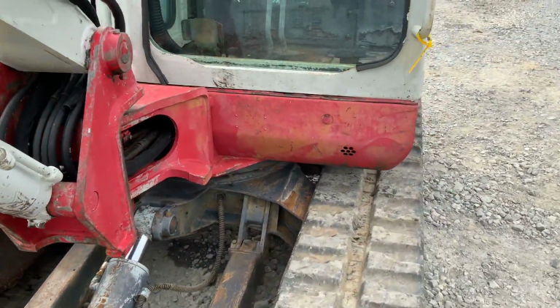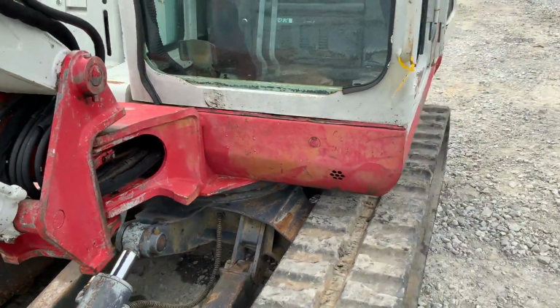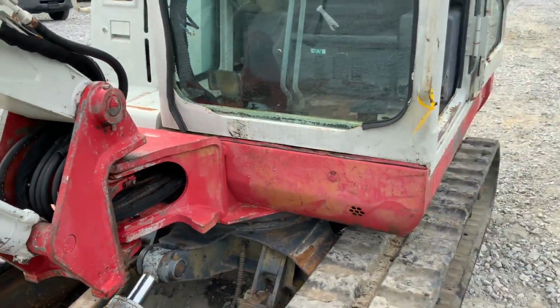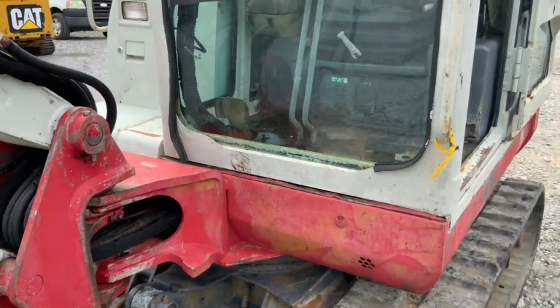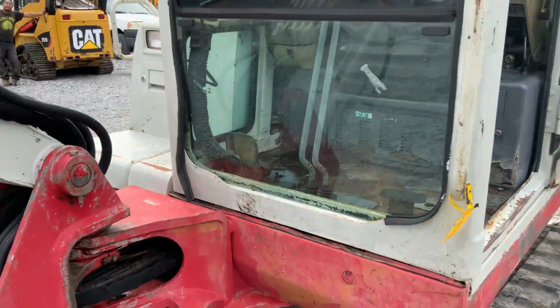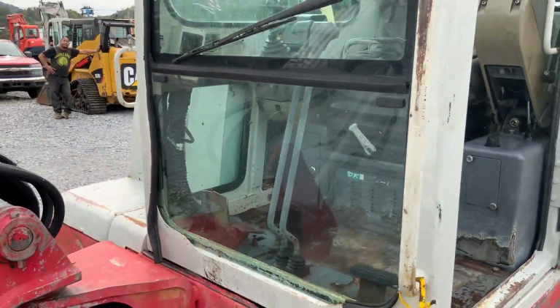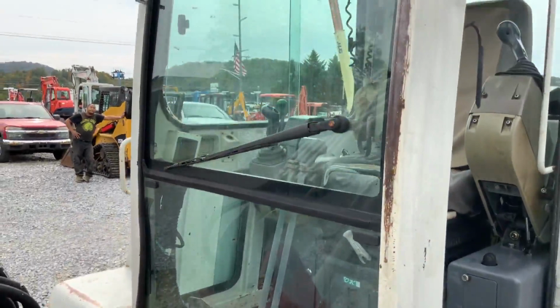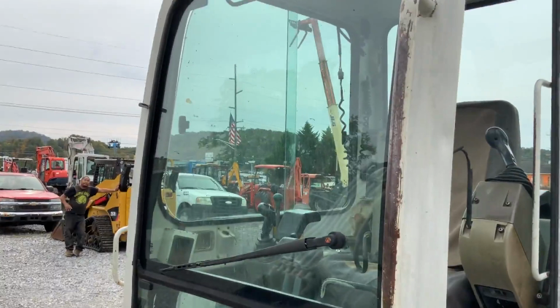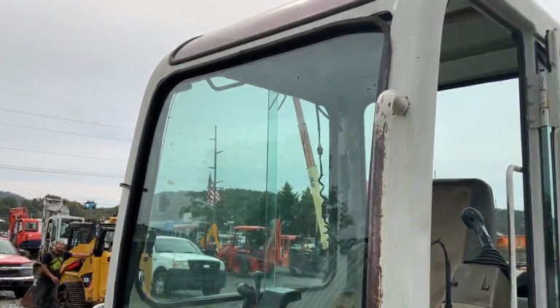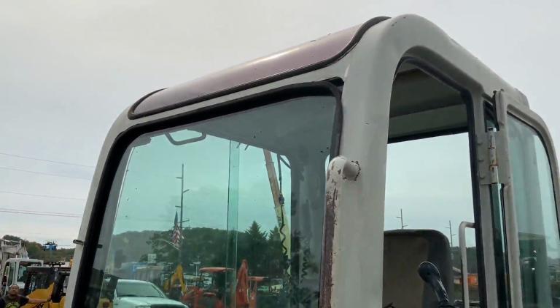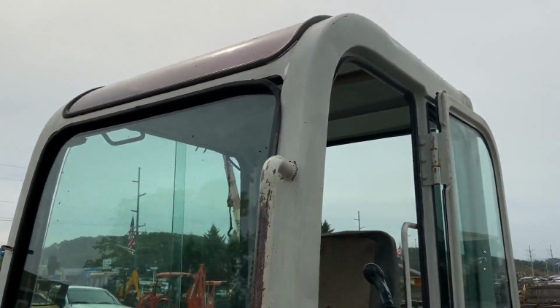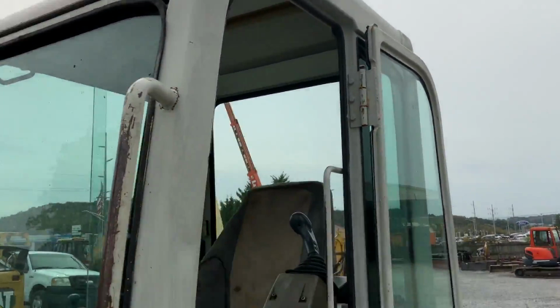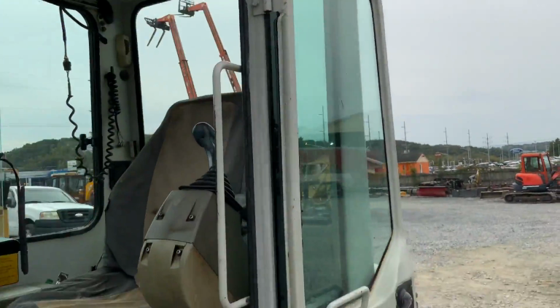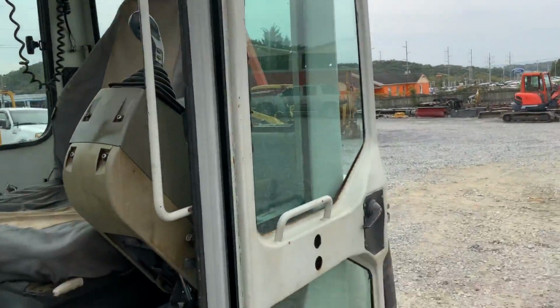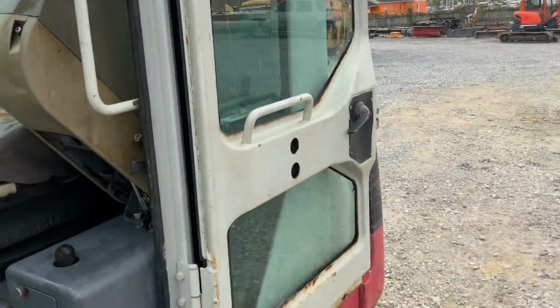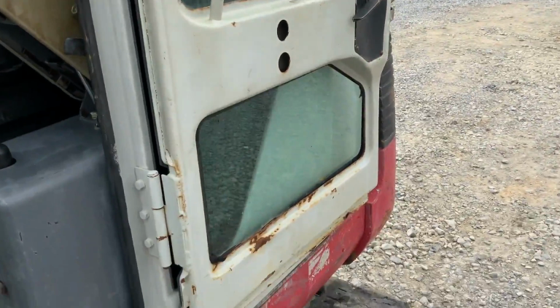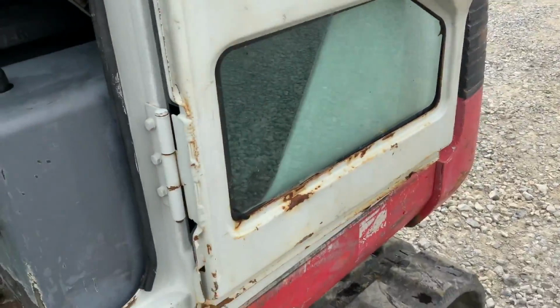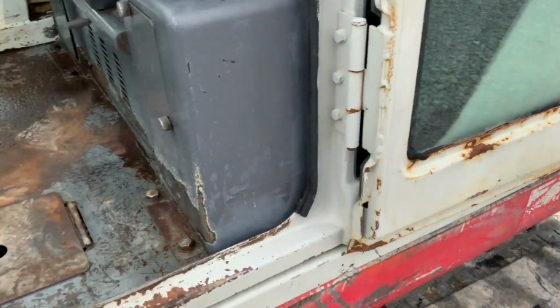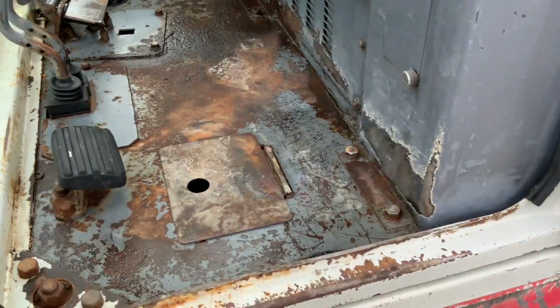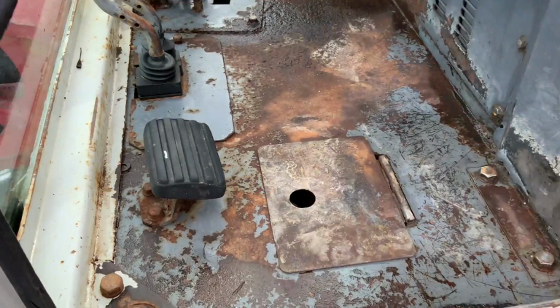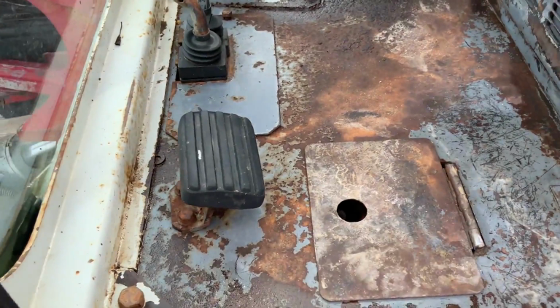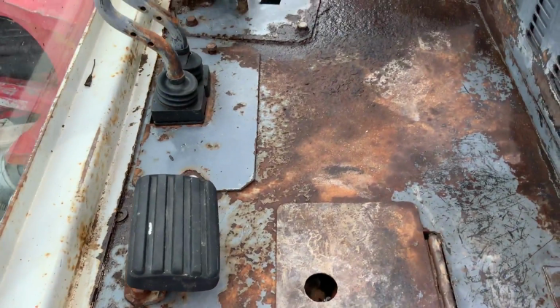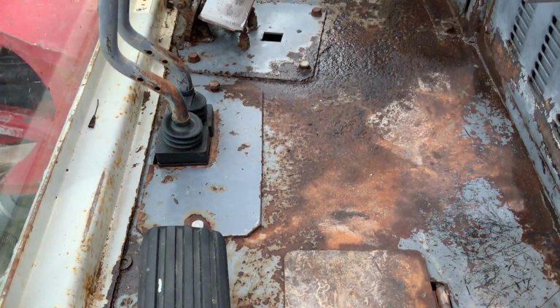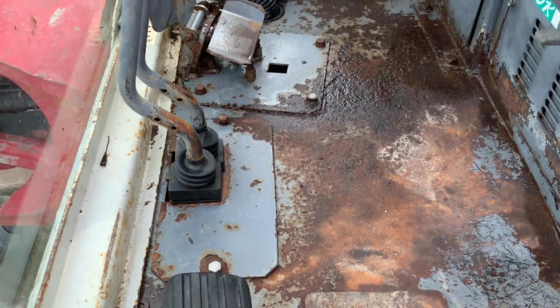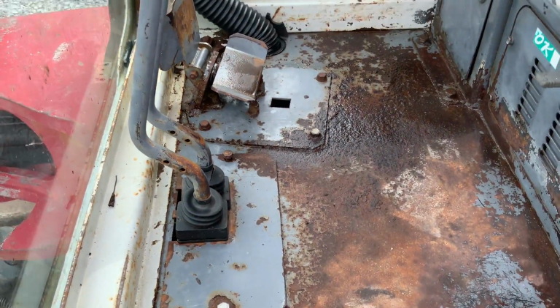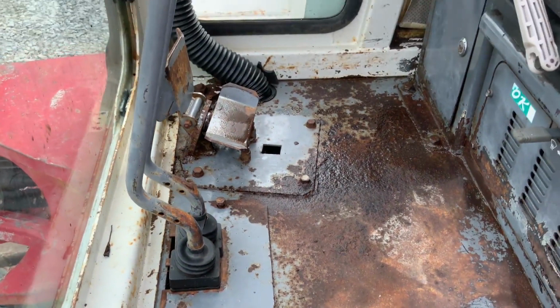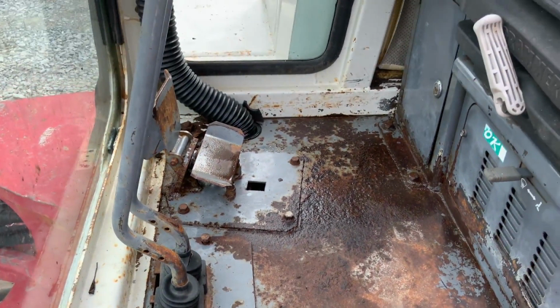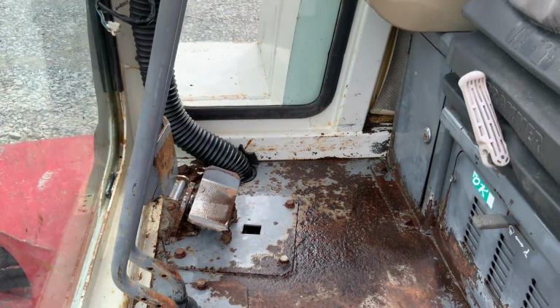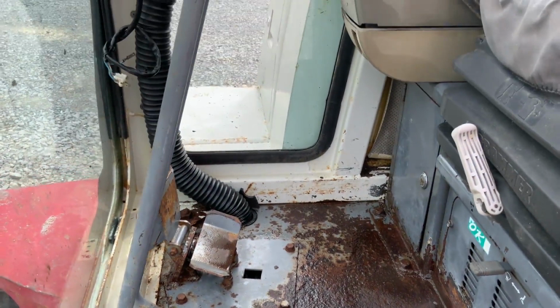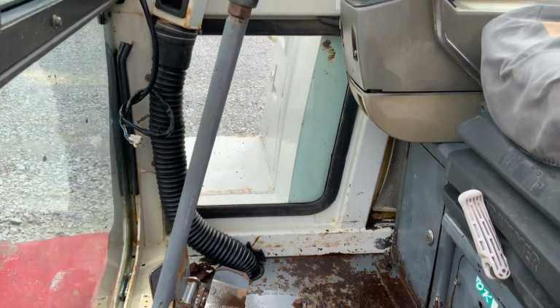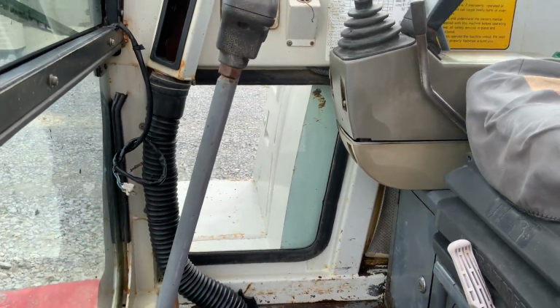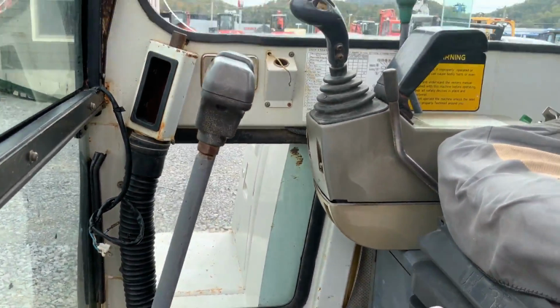All the glass is in the cab. The door looks like it's good. I thought it had a floorboard in it, but maybe it doesn't.